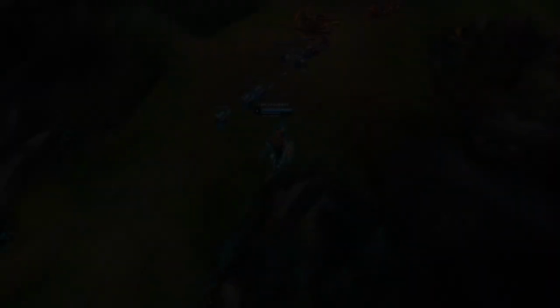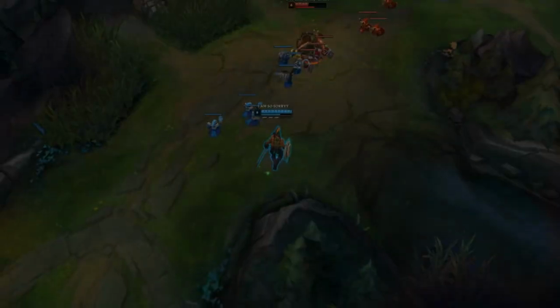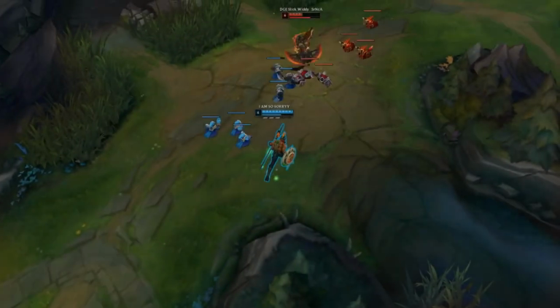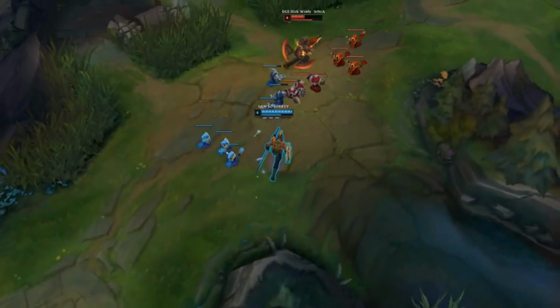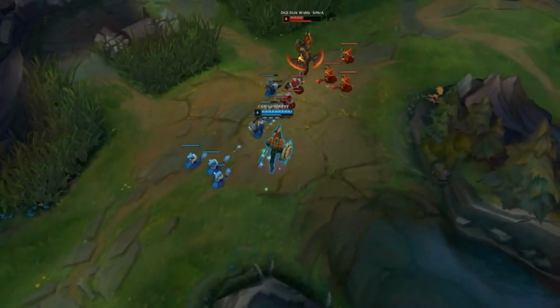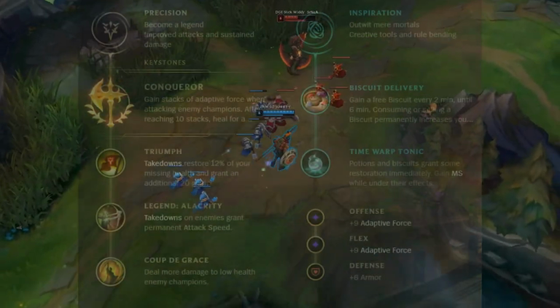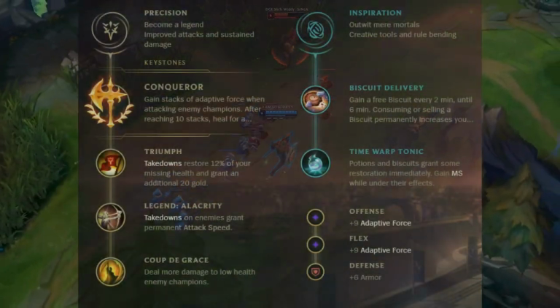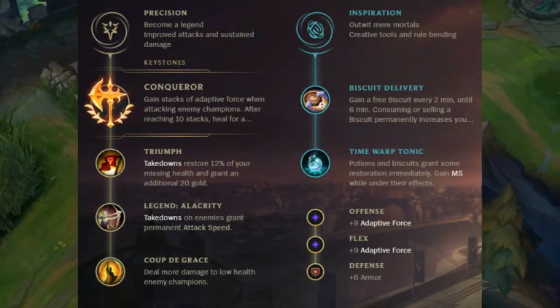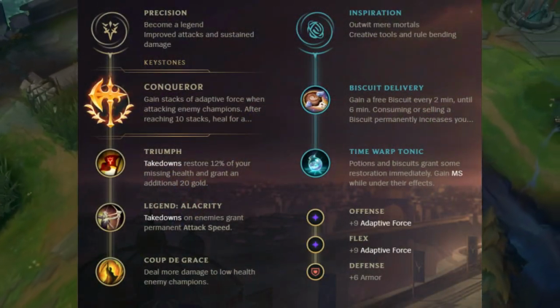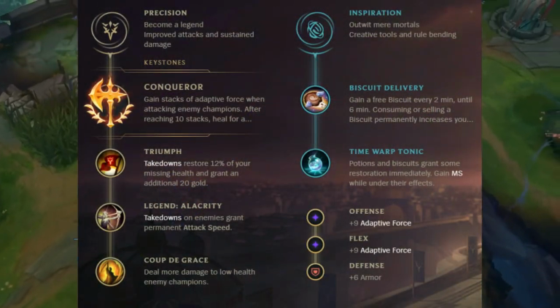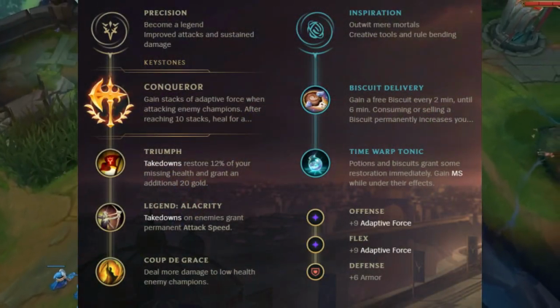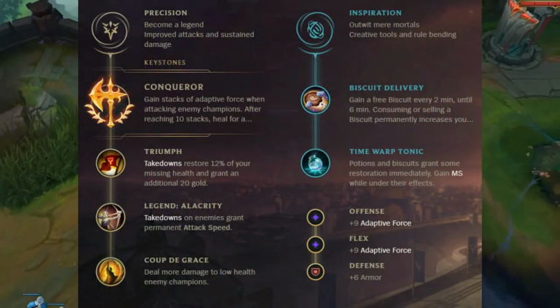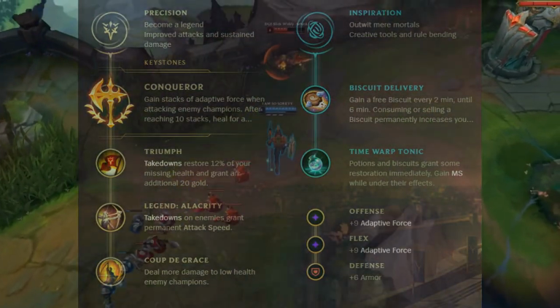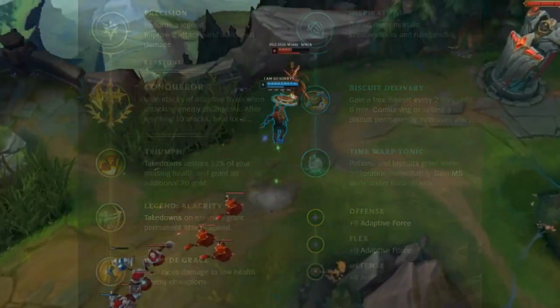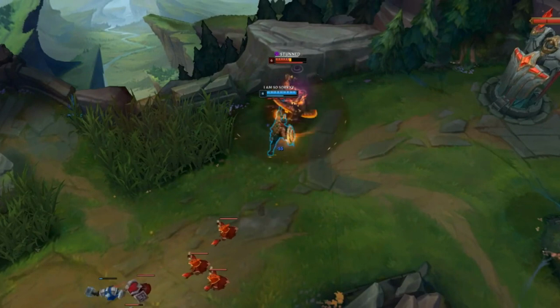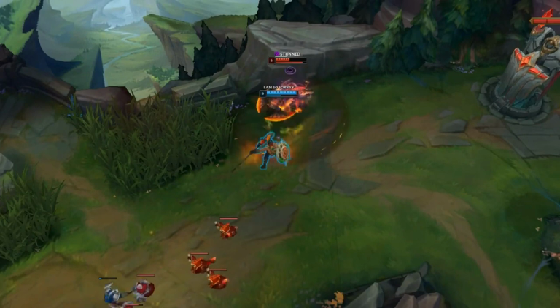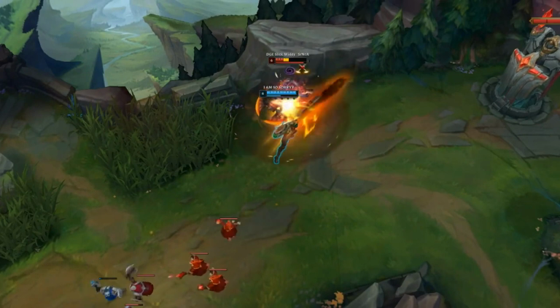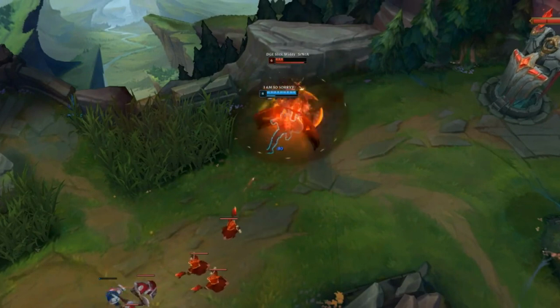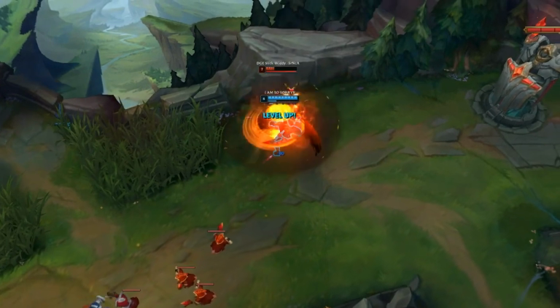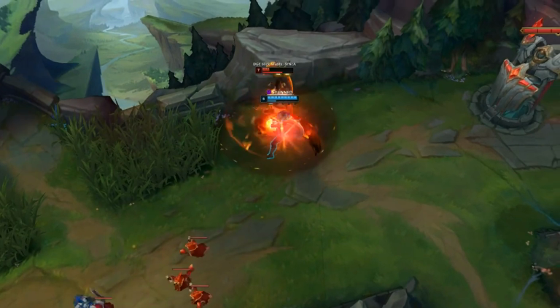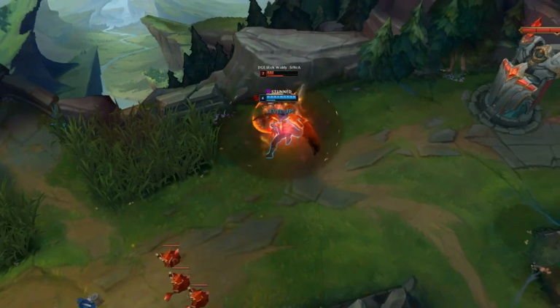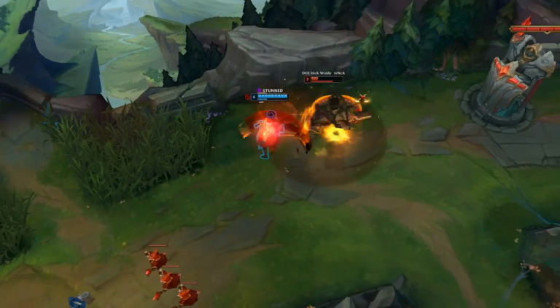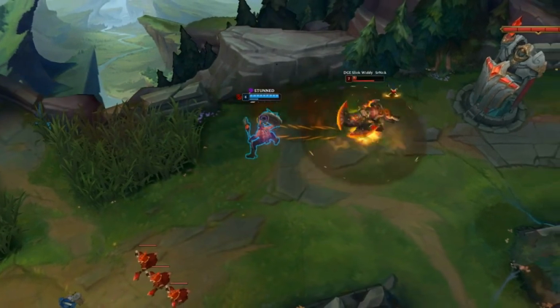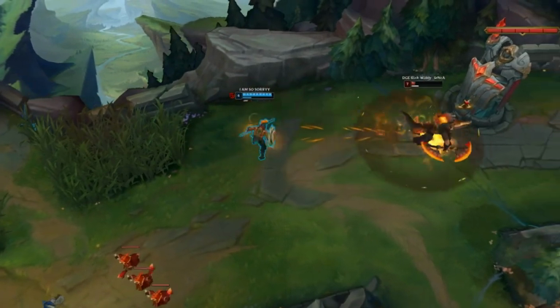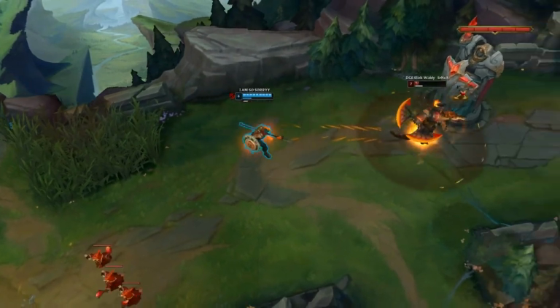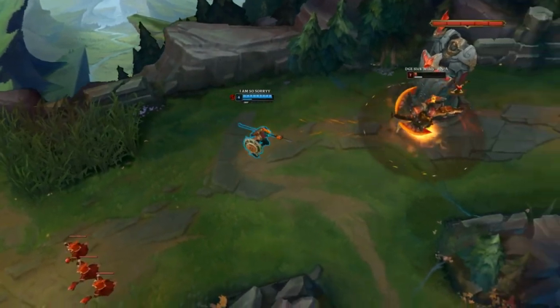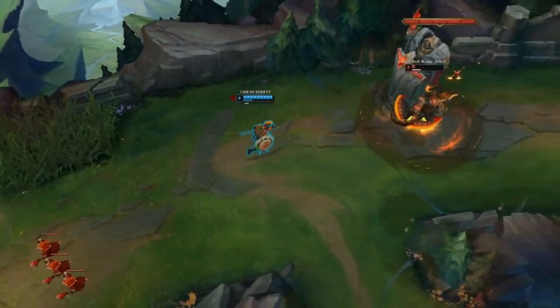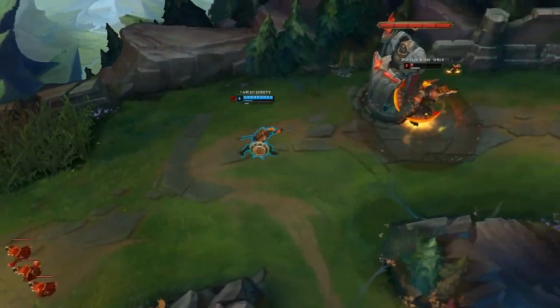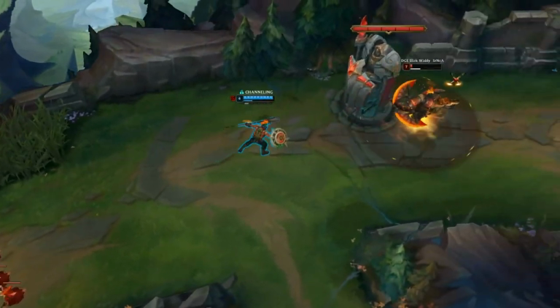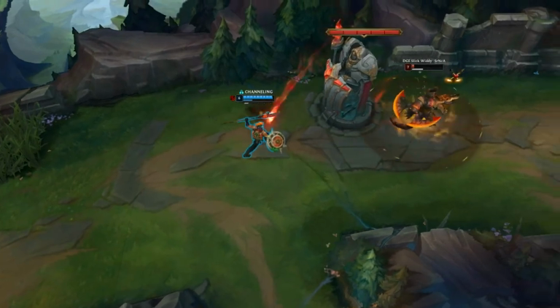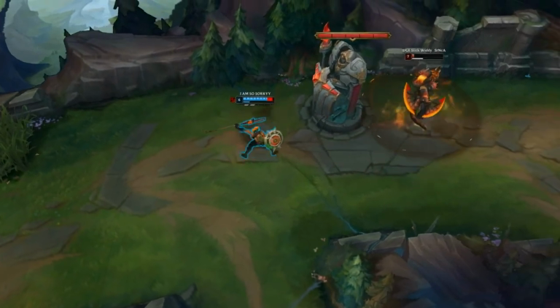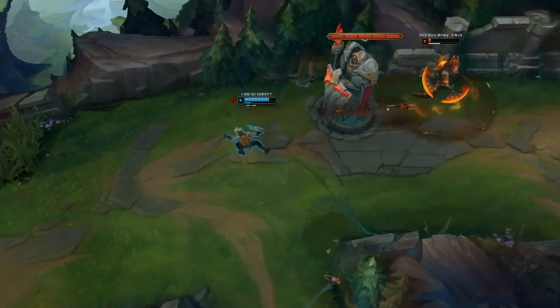For runes, we're interested in Conqueror, Triumph, Legend Alacrity, and Coup de Grace, with secondary Inspiration running Cosmic Insight, Biscuit Delivery, and Time Warp Tonic.